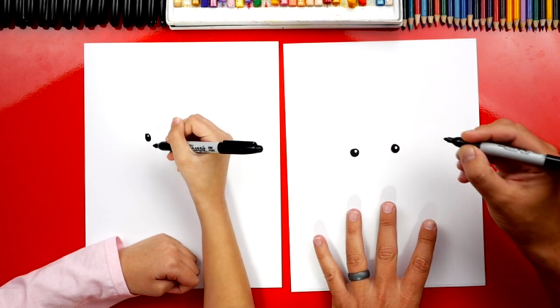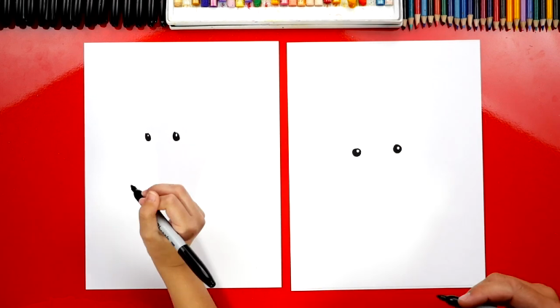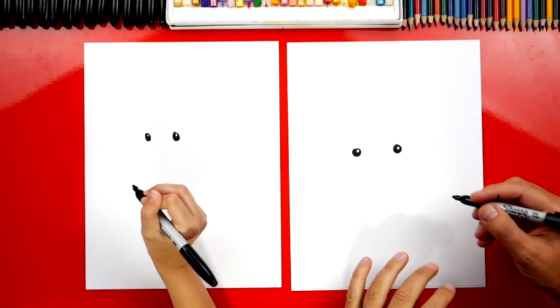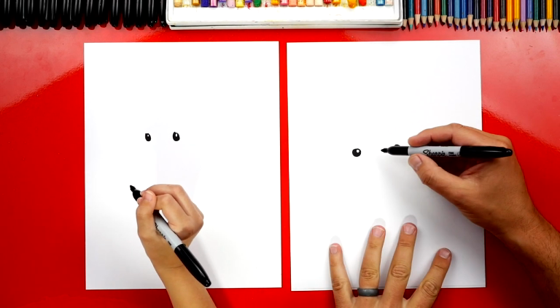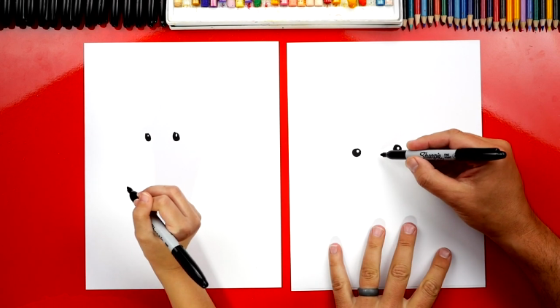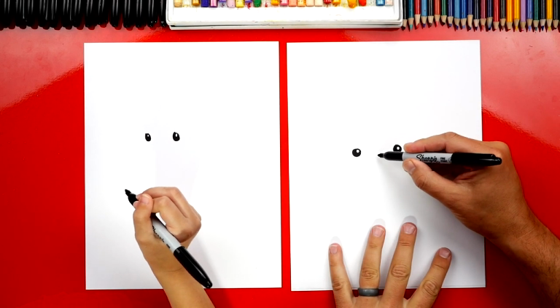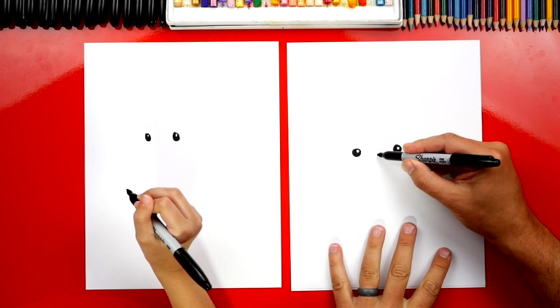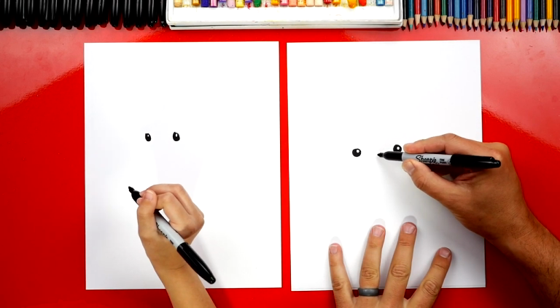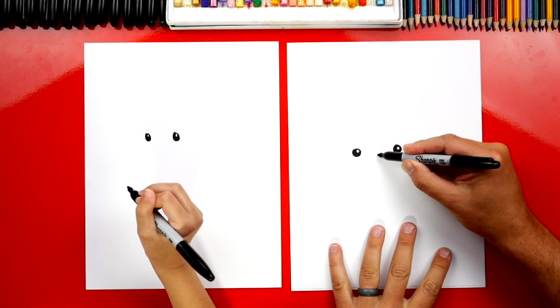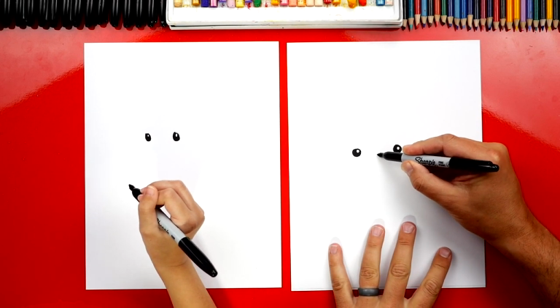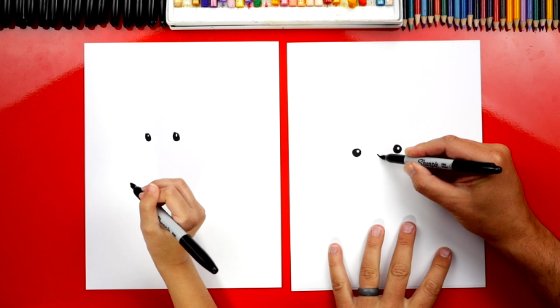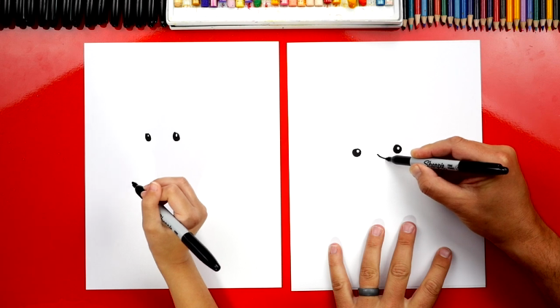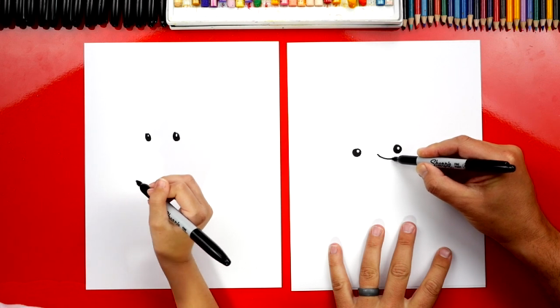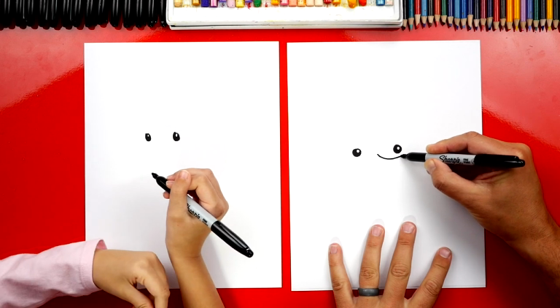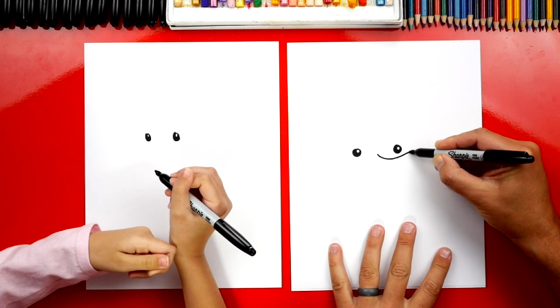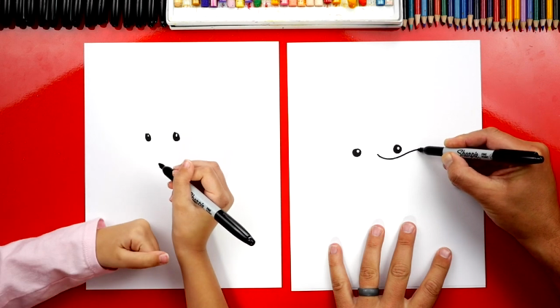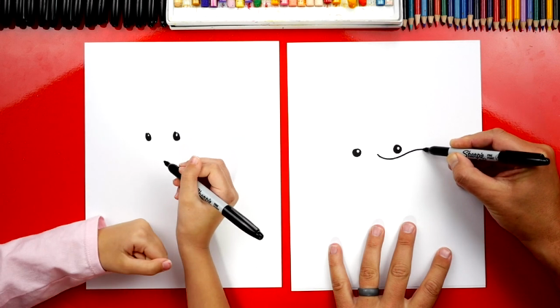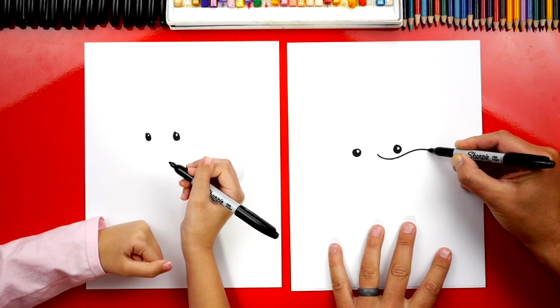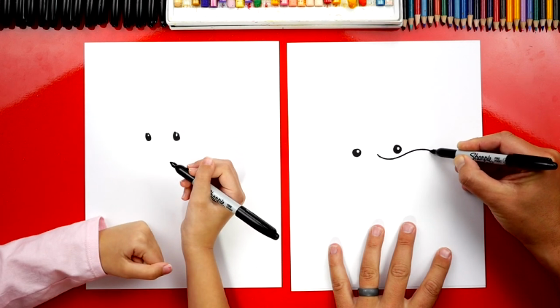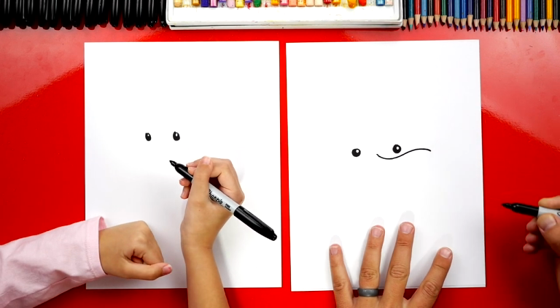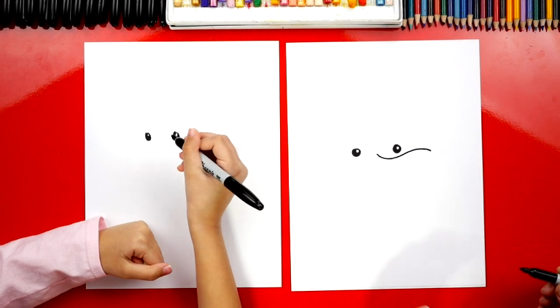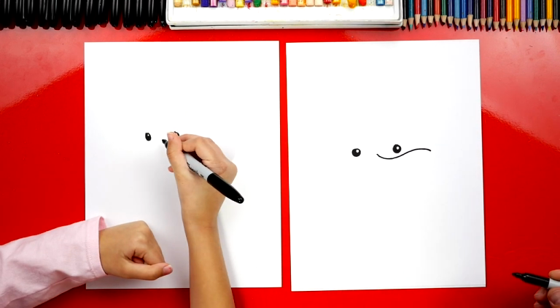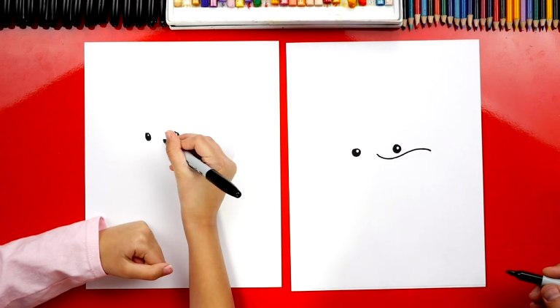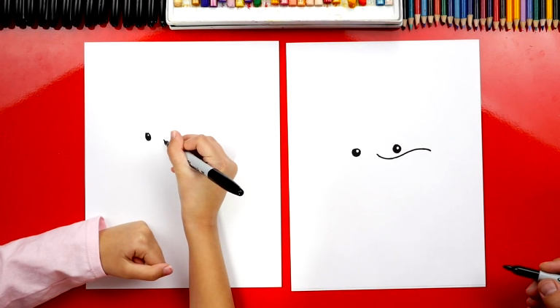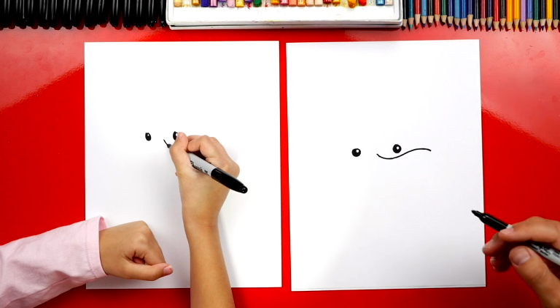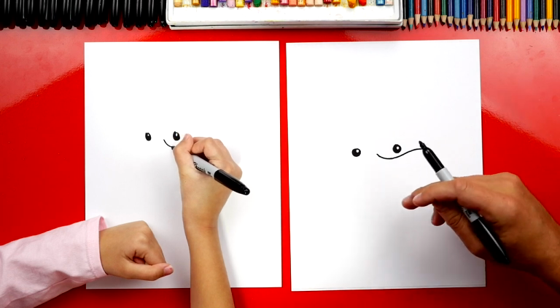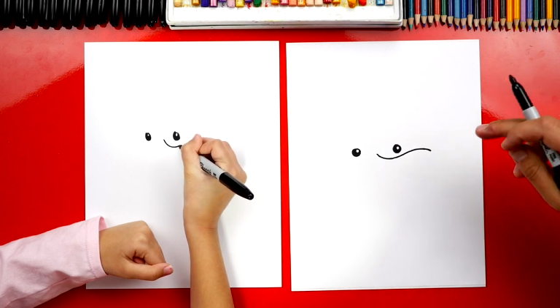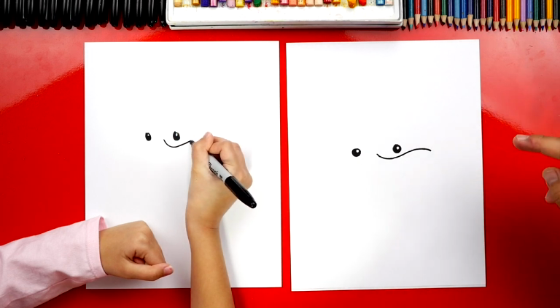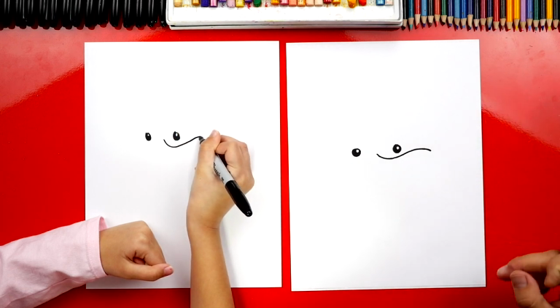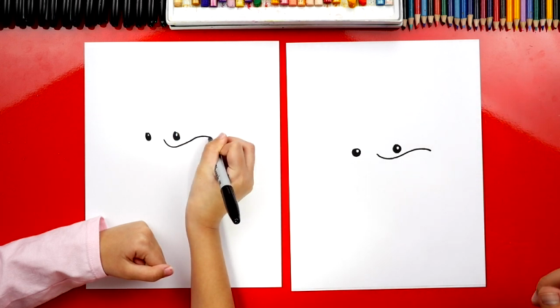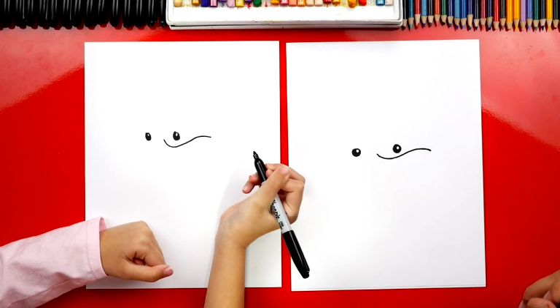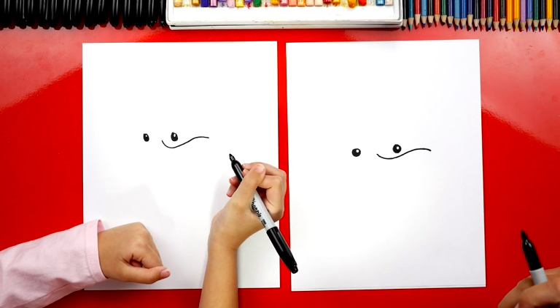Then we're going to draw his nose. We're going to start right here and we're going to draw an S line. It's going to come down, up, and then back down. Good job.